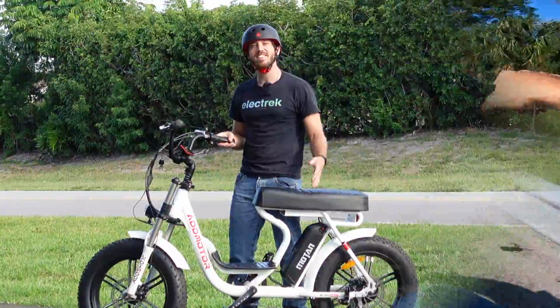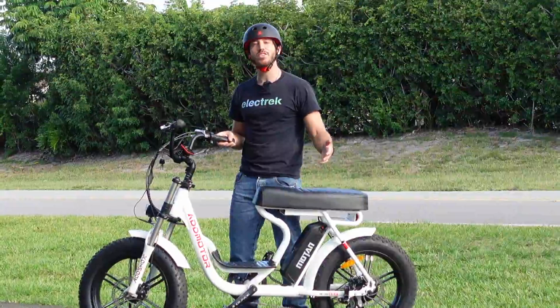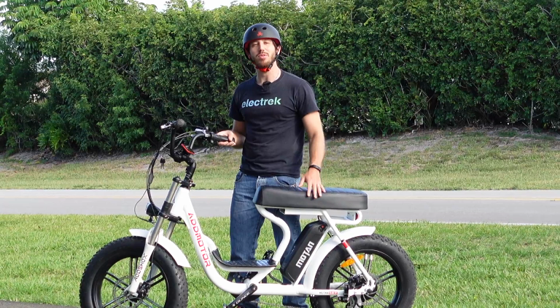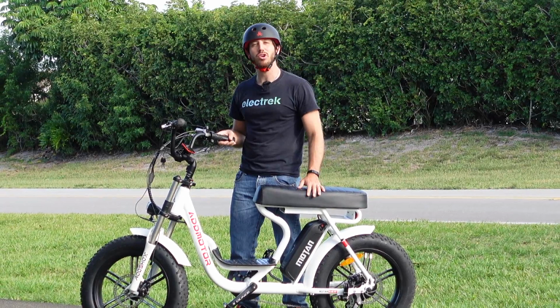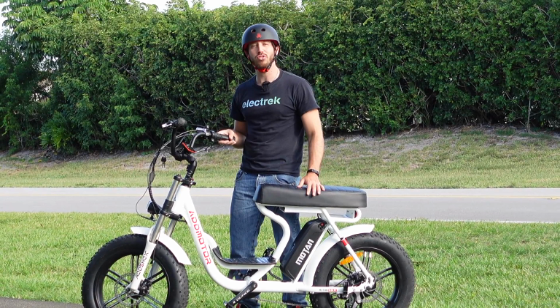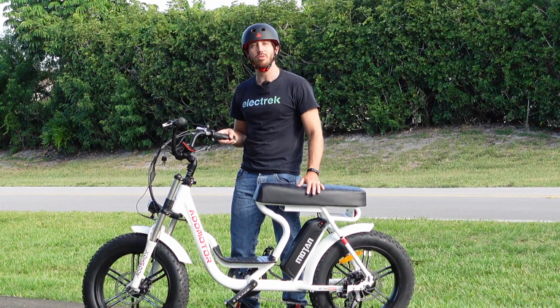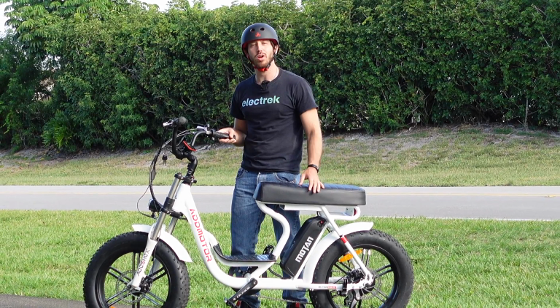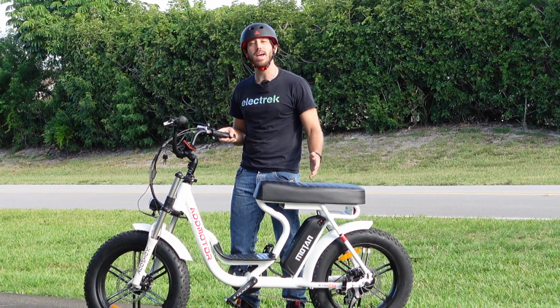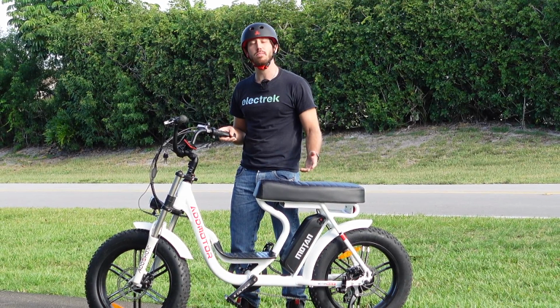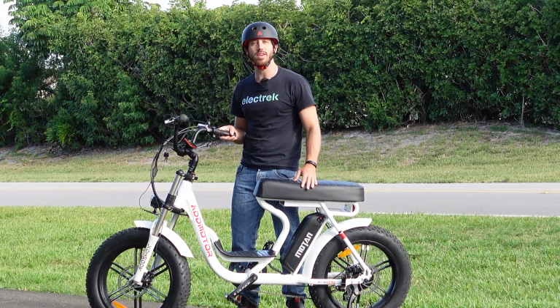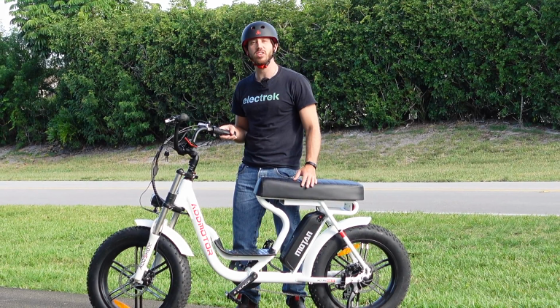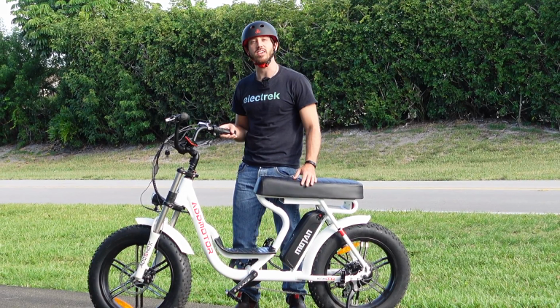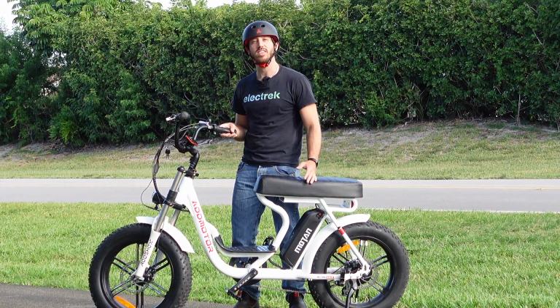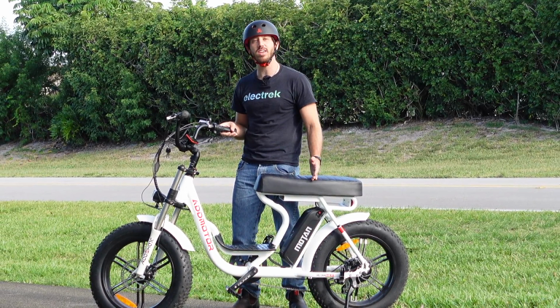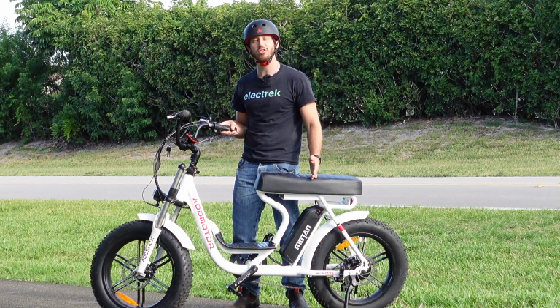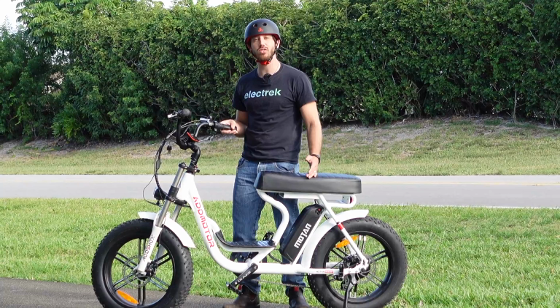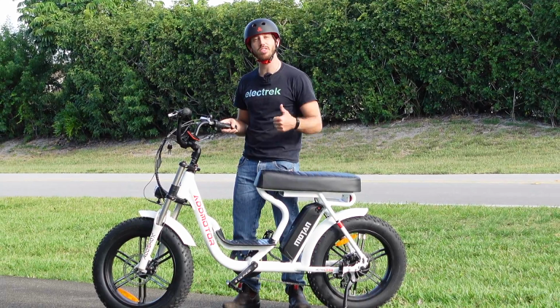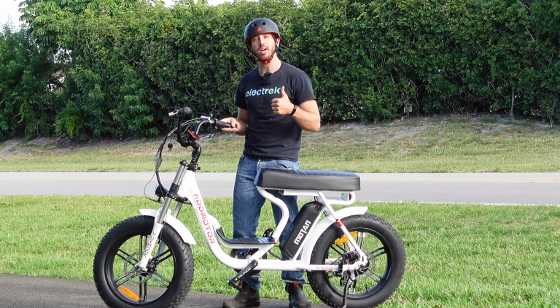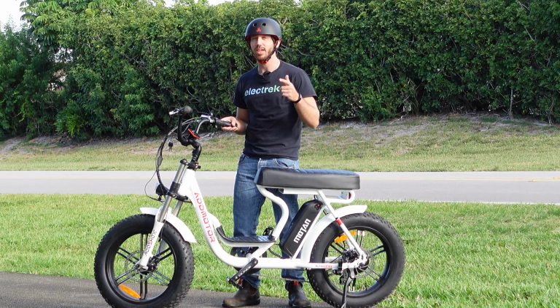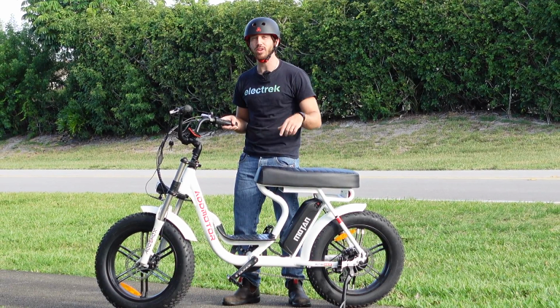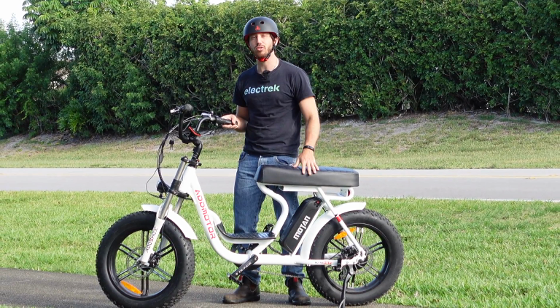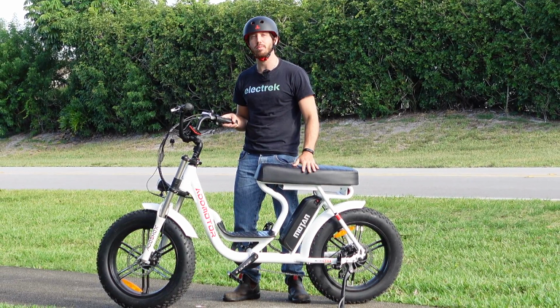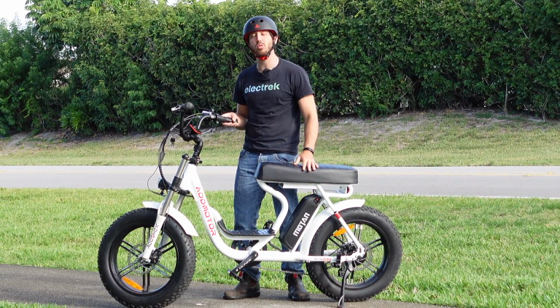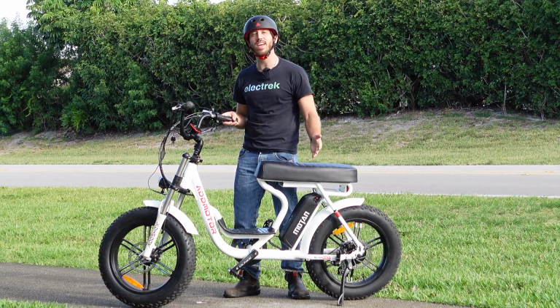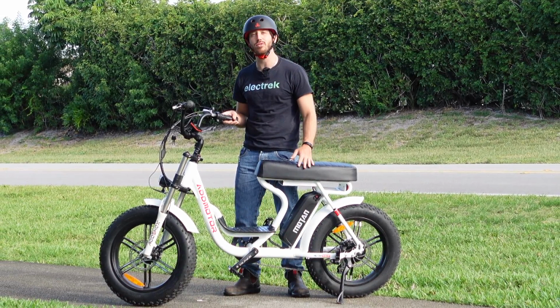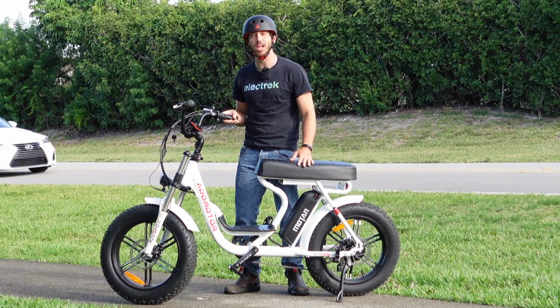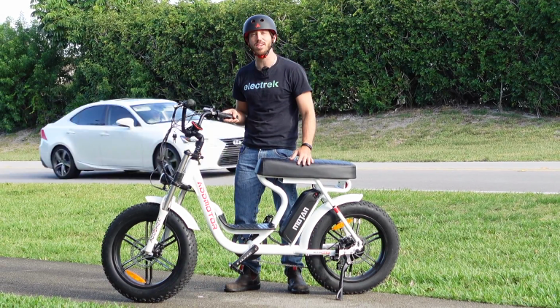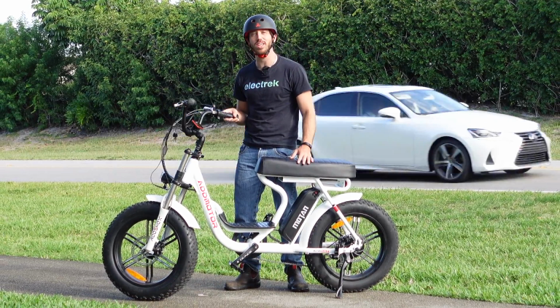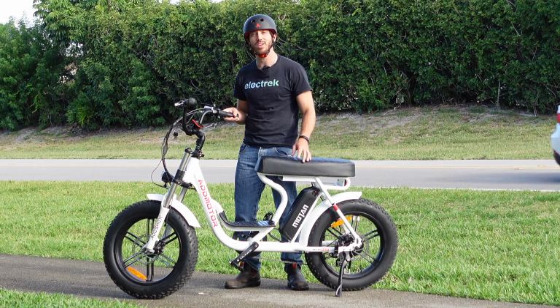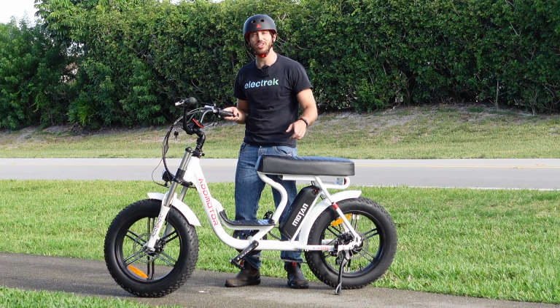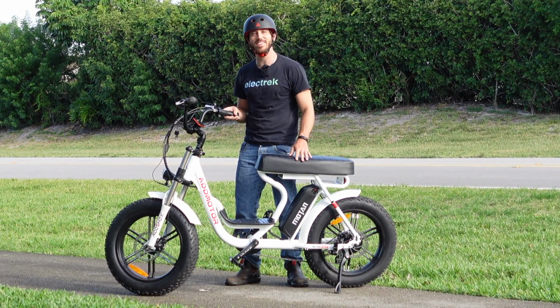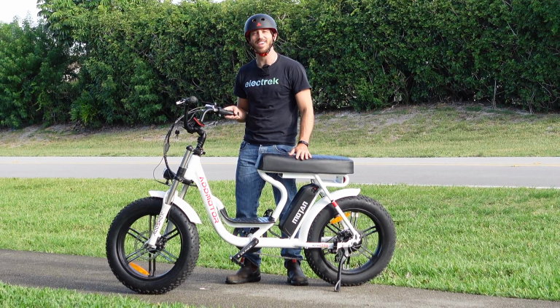Thanks for watching, everyone. We hope you enjoyed that review of the AdMotor Moton M66. If you did, why don't you give this video a thumbs up? And don't forget to subscribe so you won't miss any of our future electric vehicle videos. We'll see you here next time.